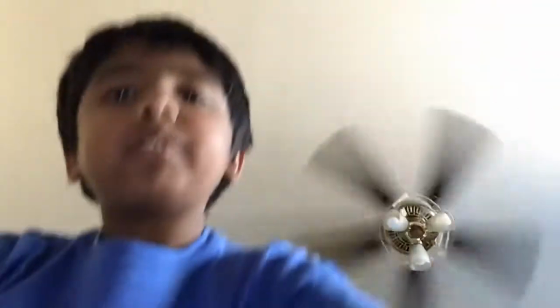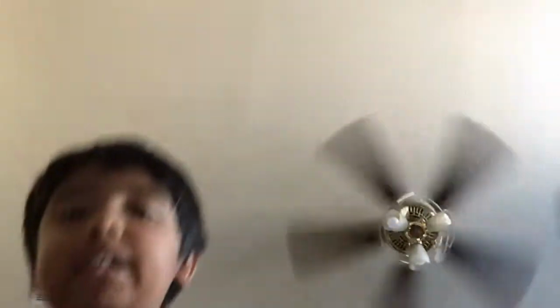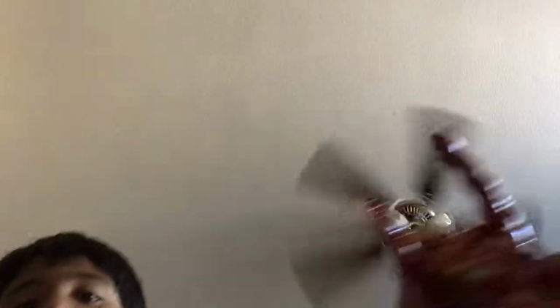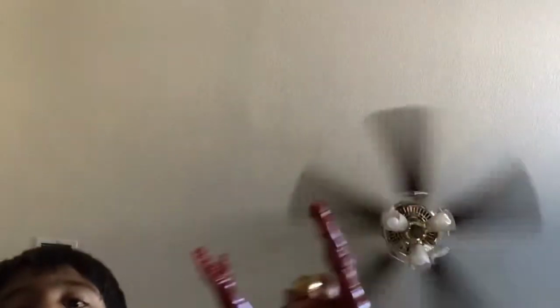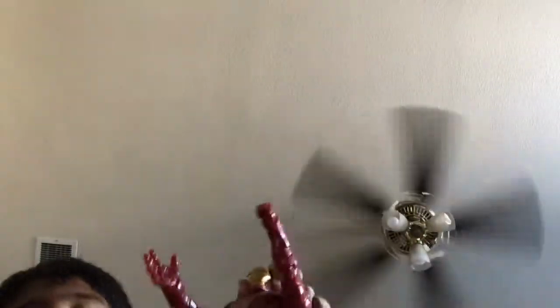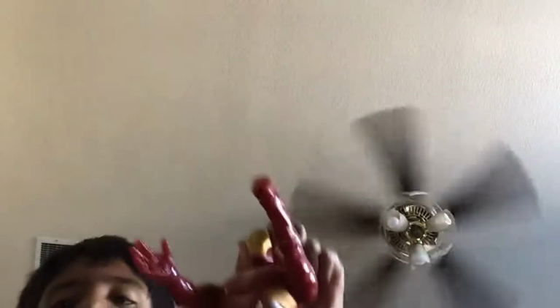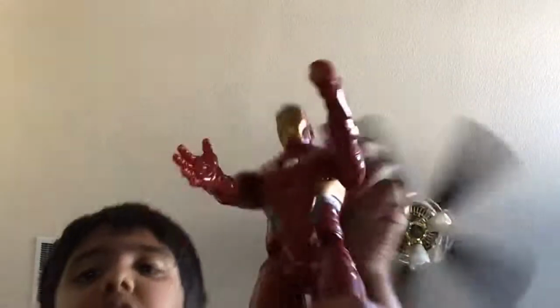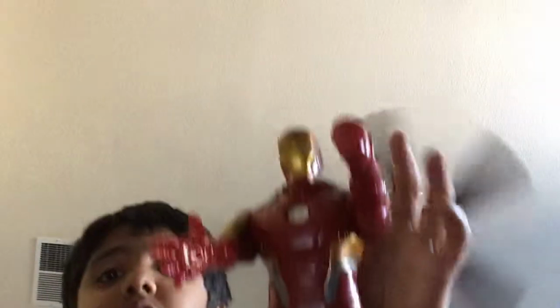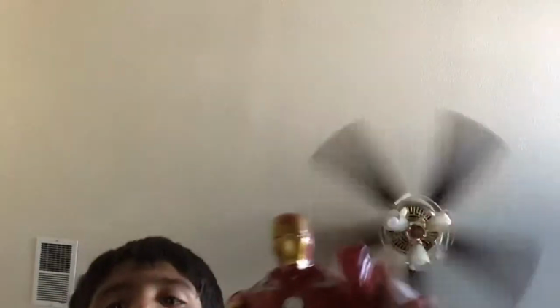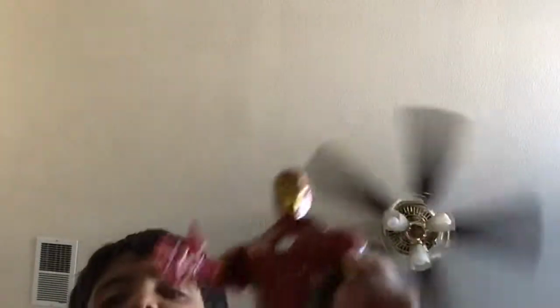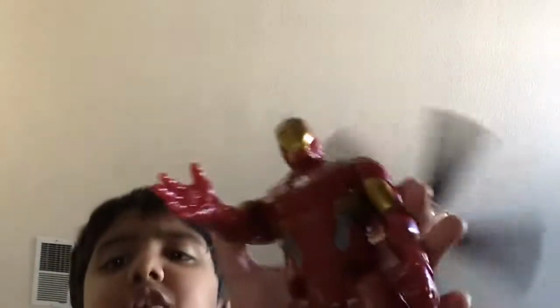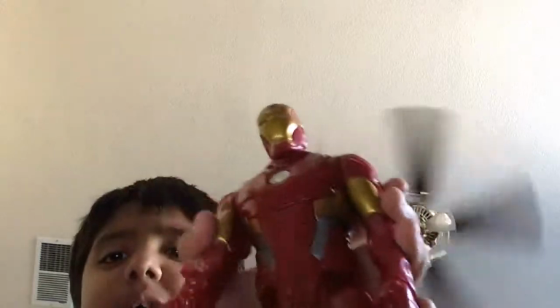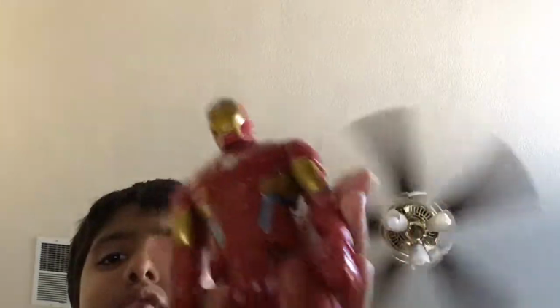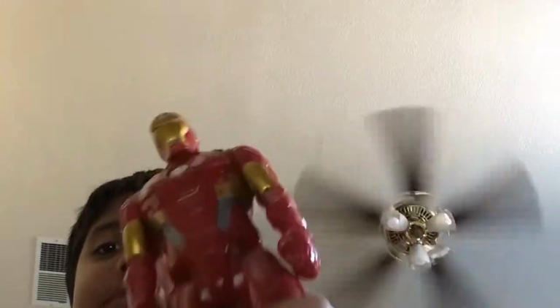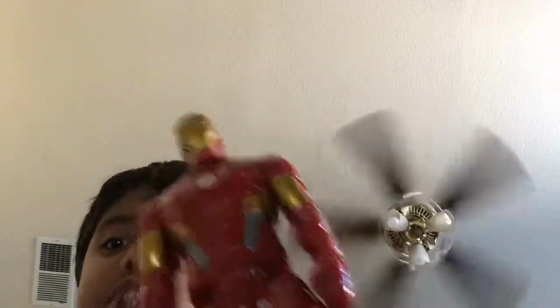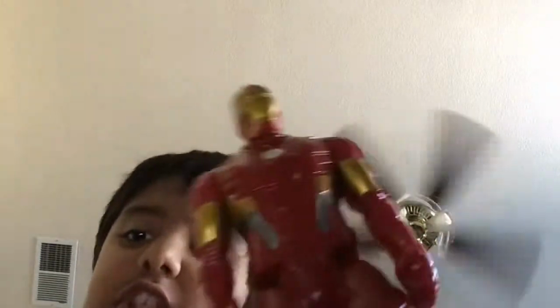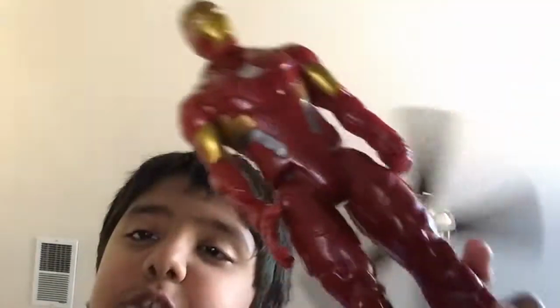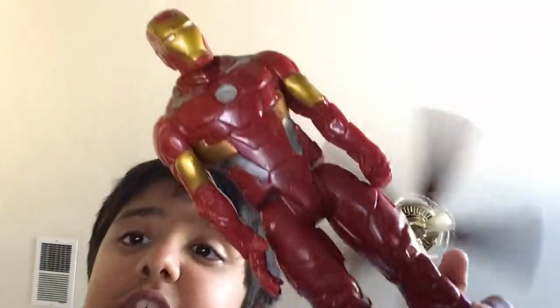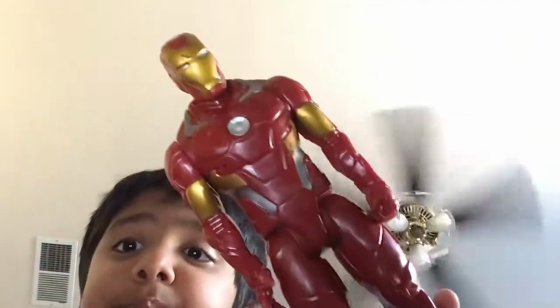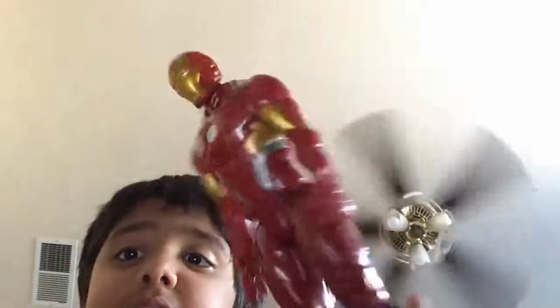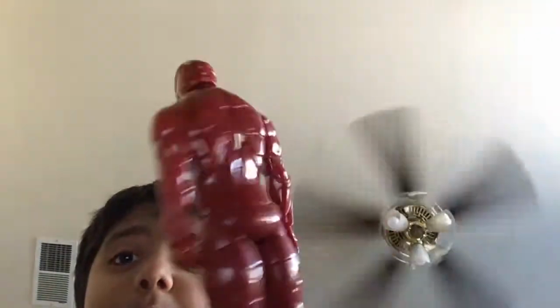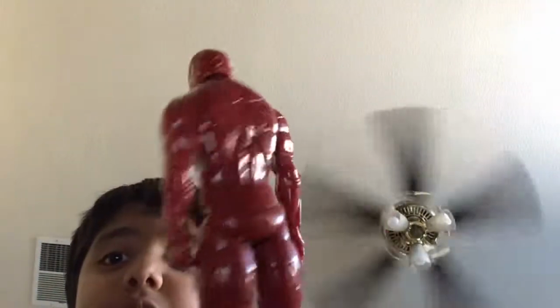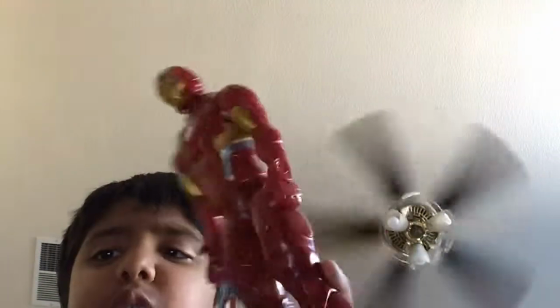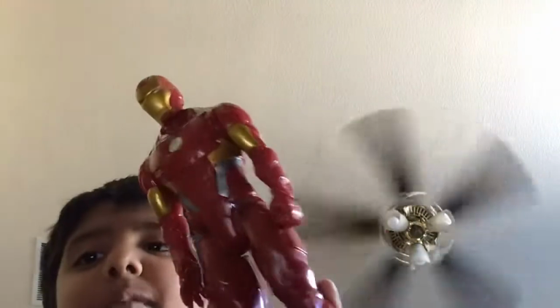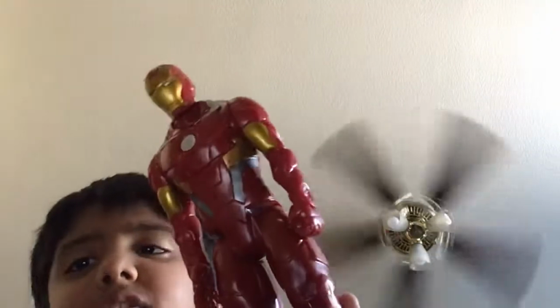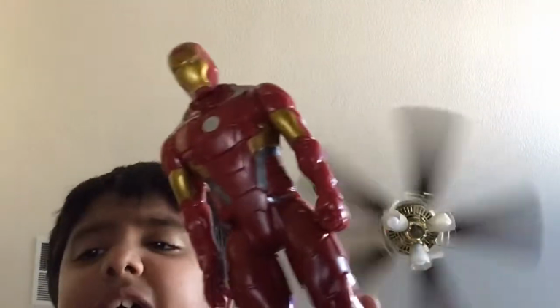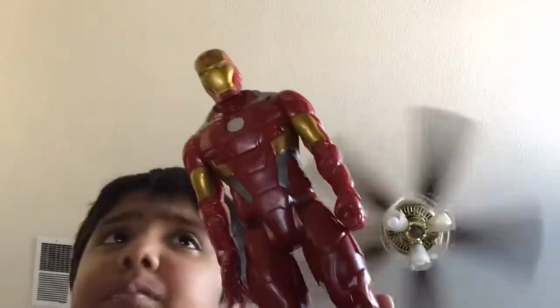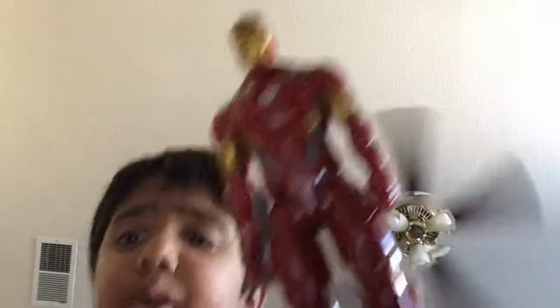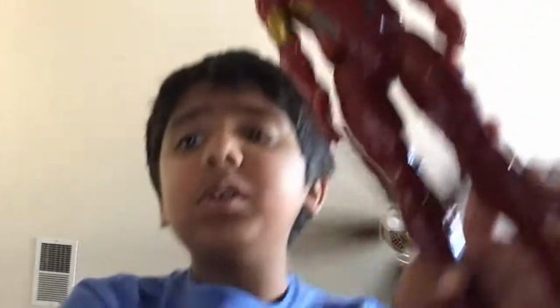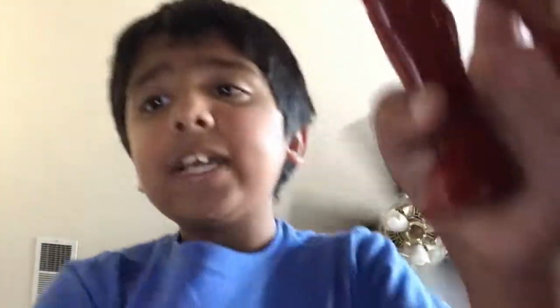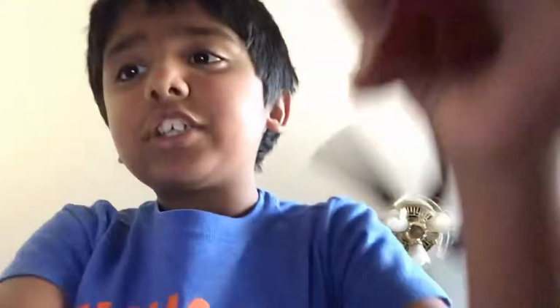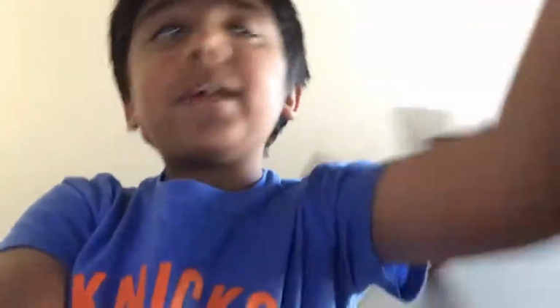And I got Iron Man. This is like an original Iron Man from the first Avengers. Really cool Iron Man. Pretty cool. I like this Iron Man.